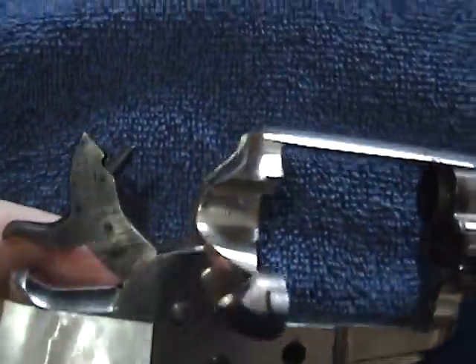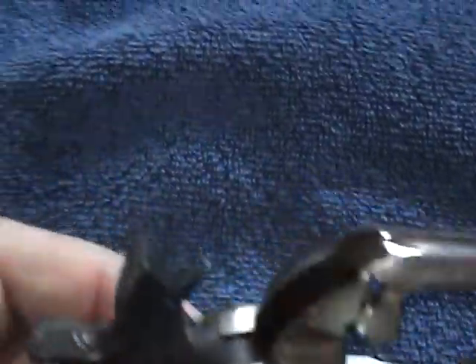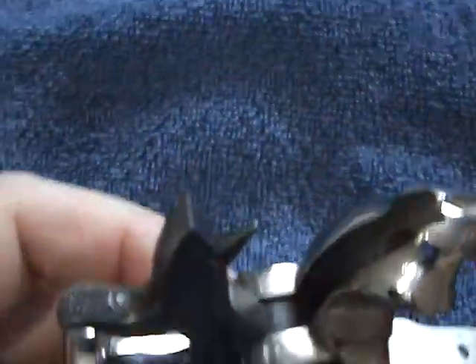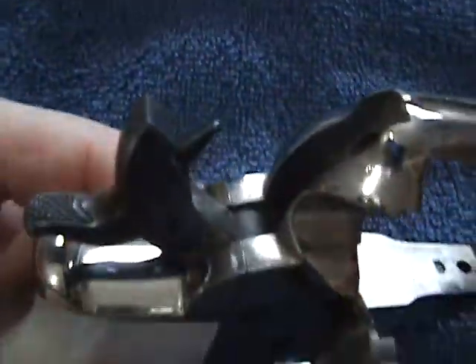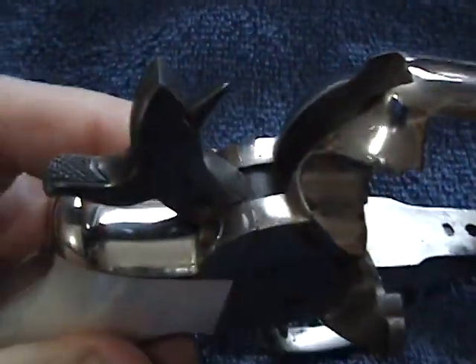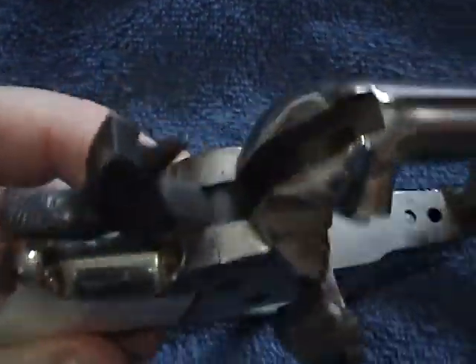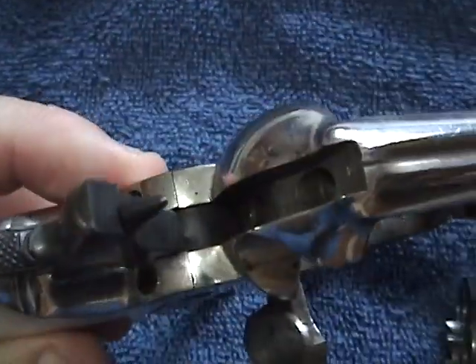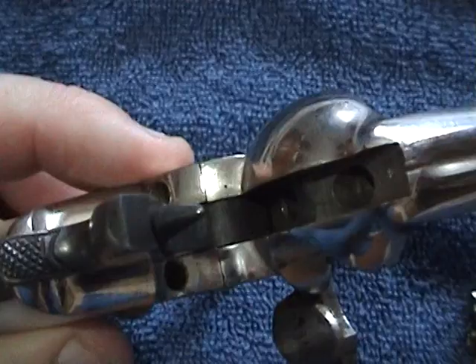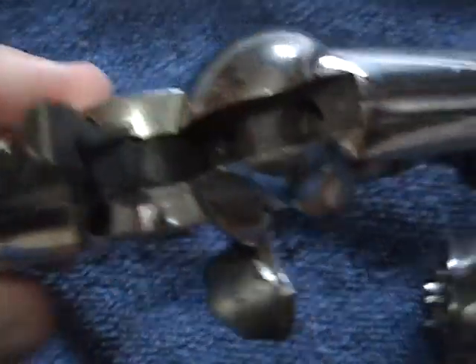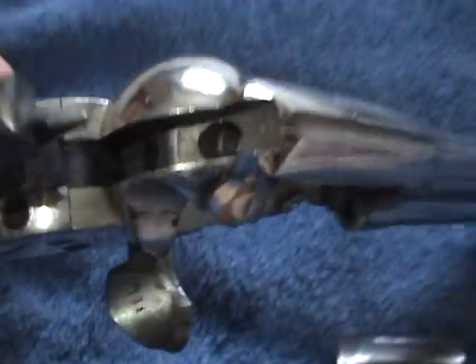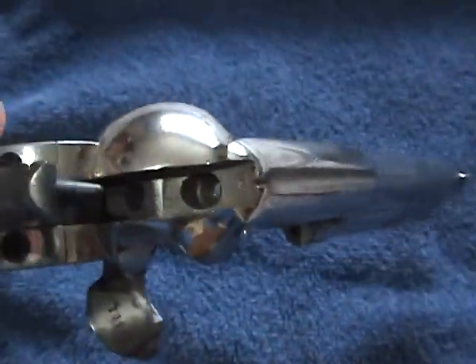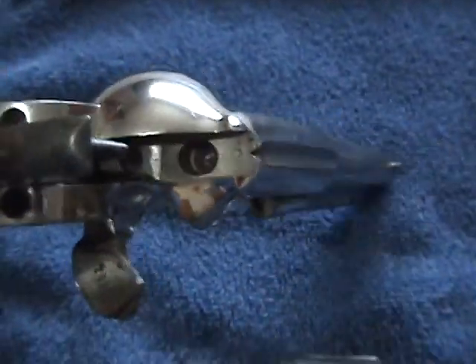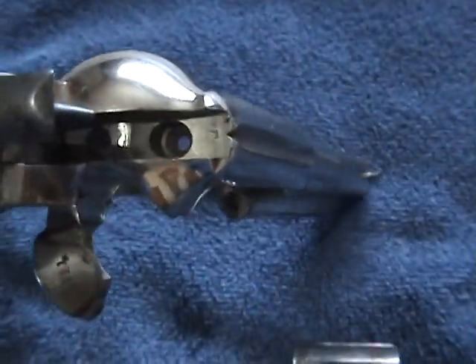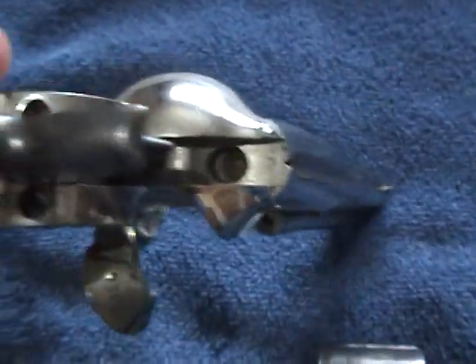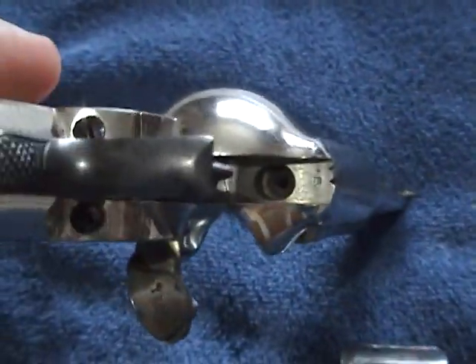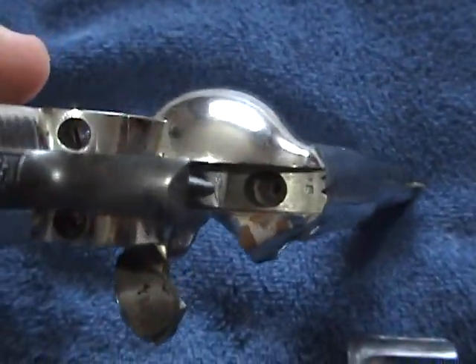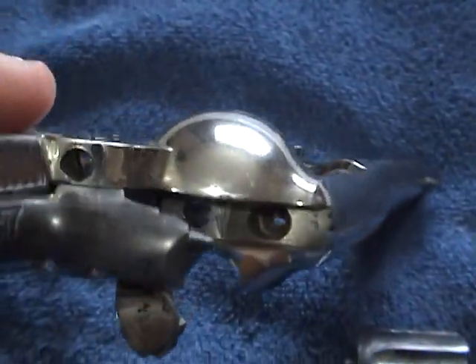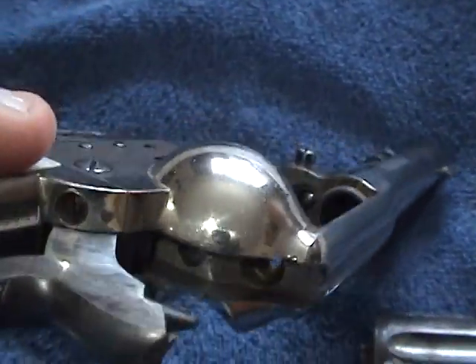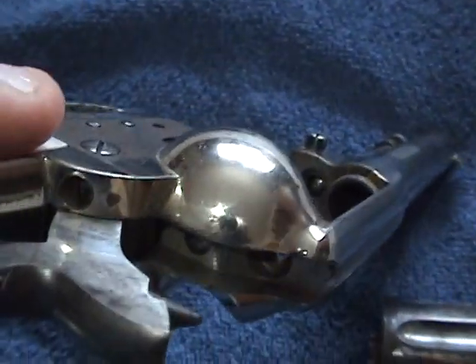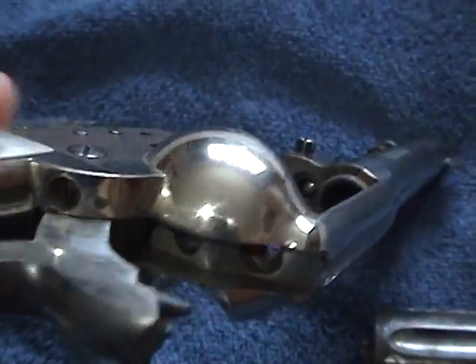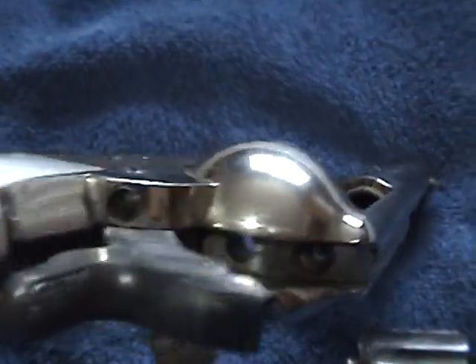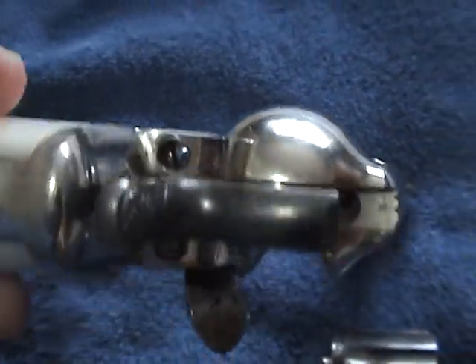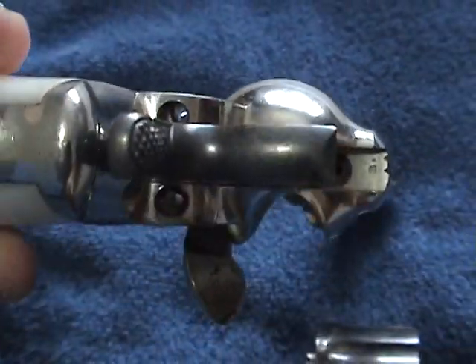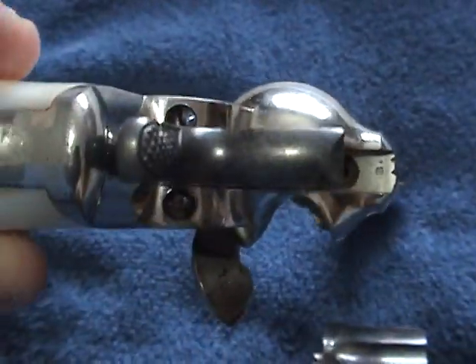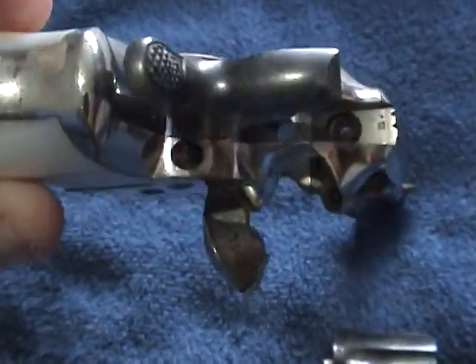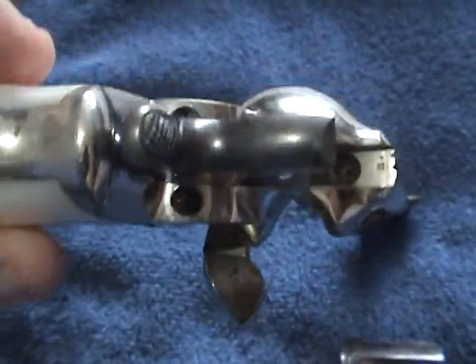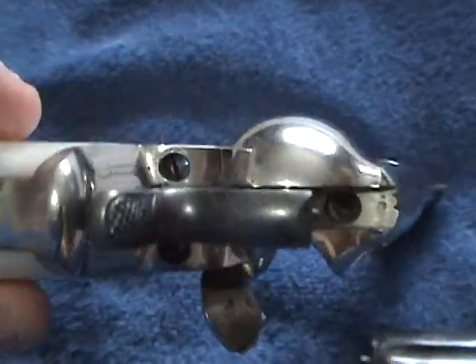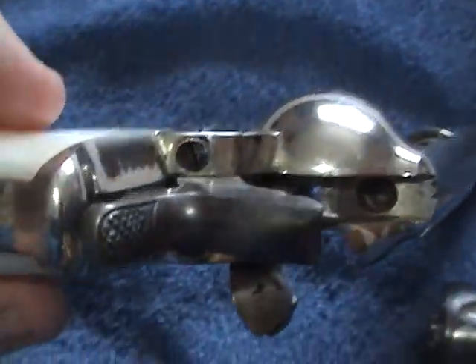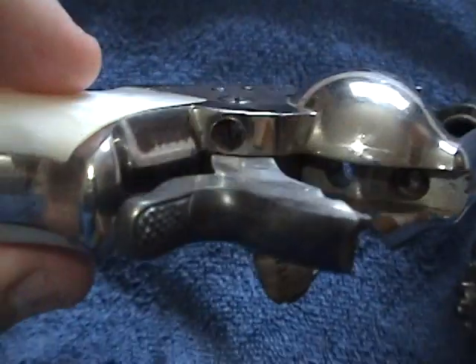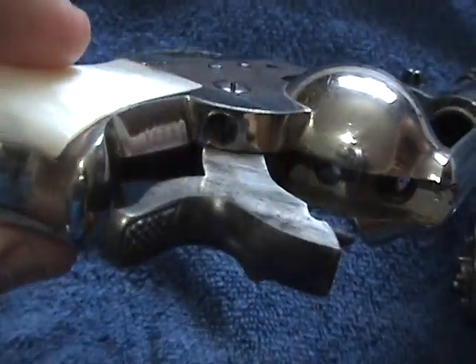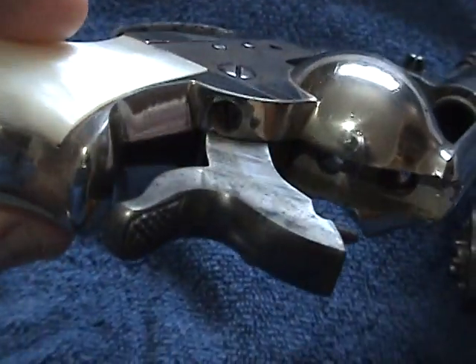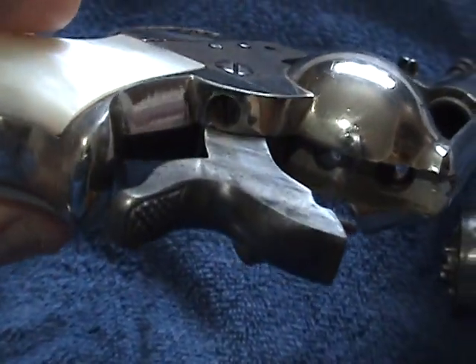This is a firing pin here. And I'm making this video because I want to see if it's worth any money.